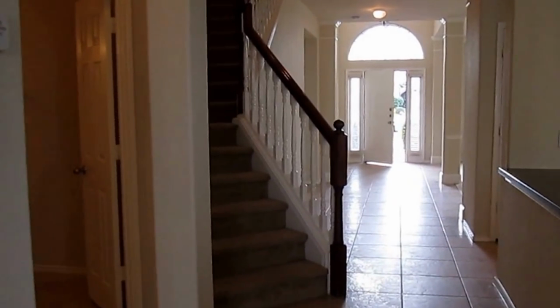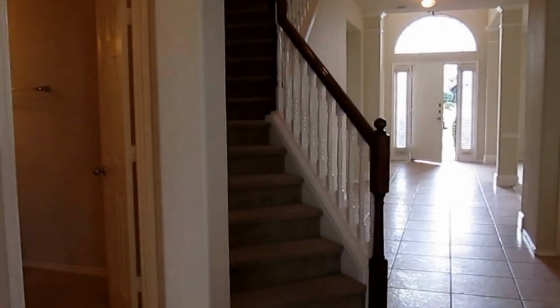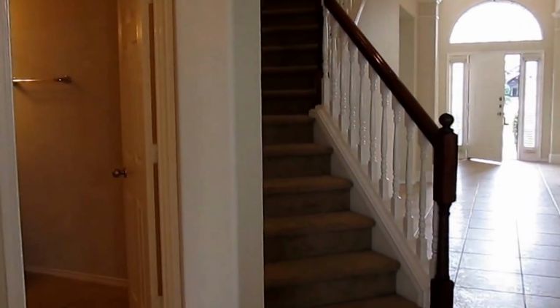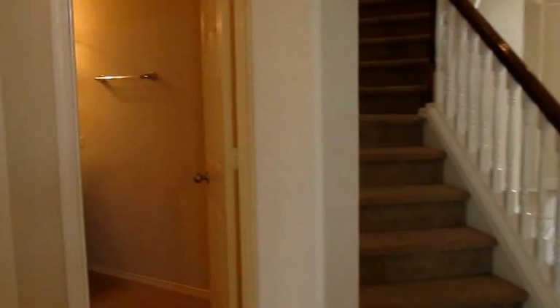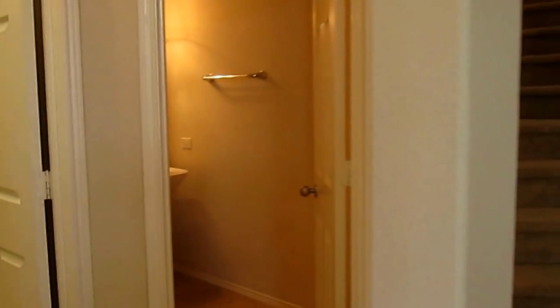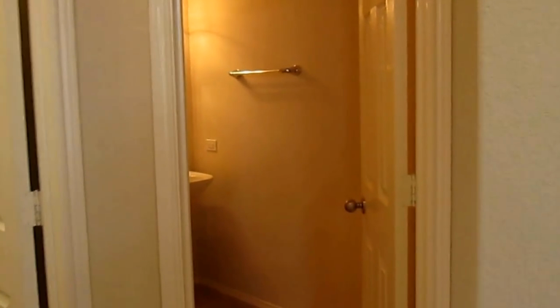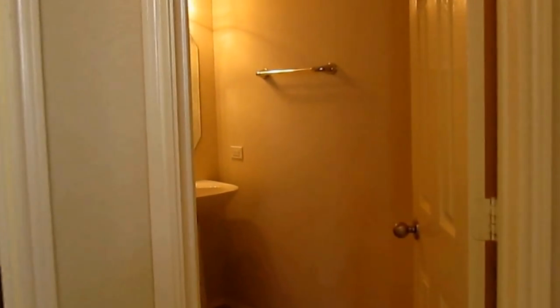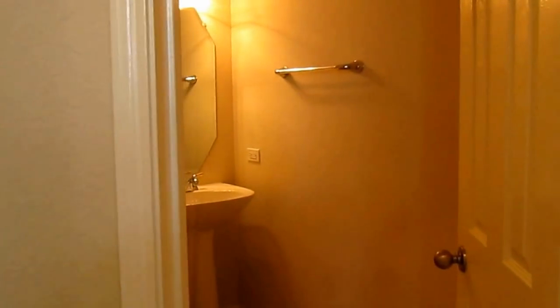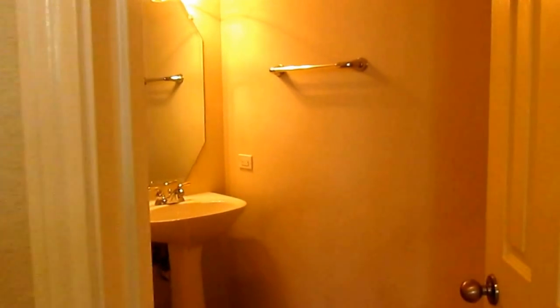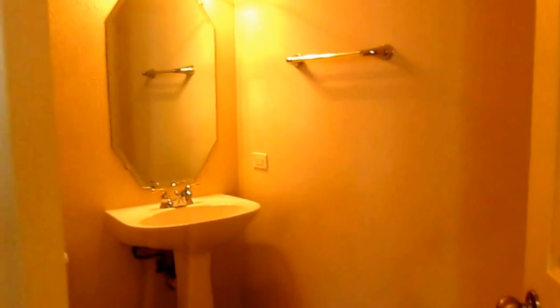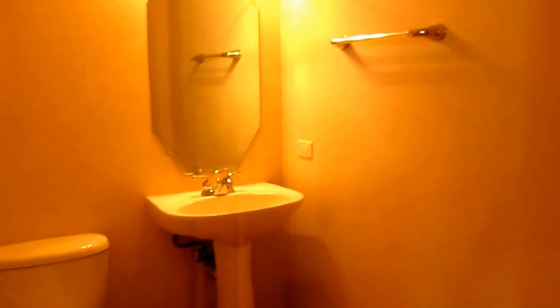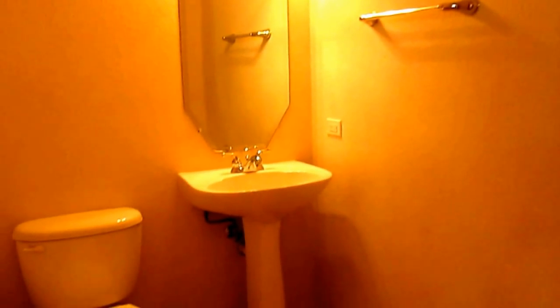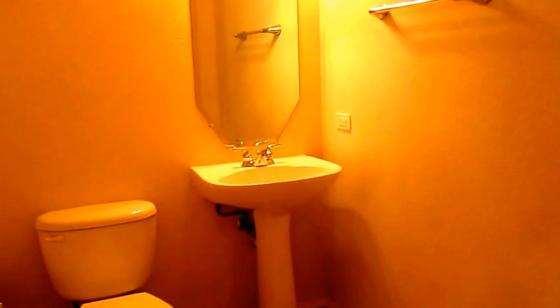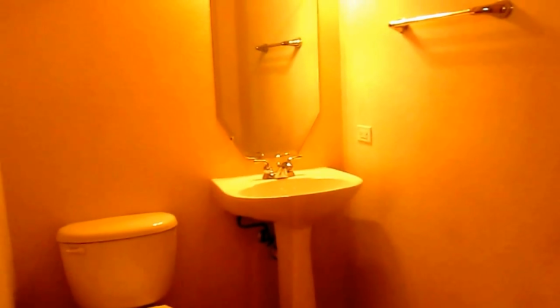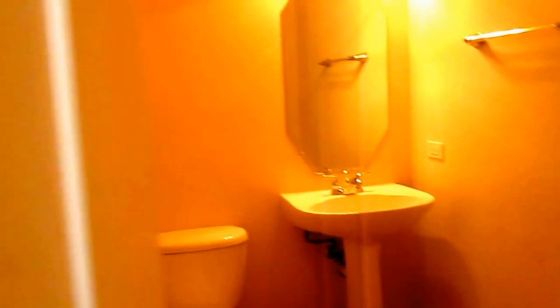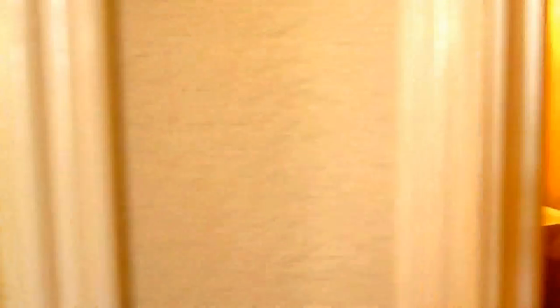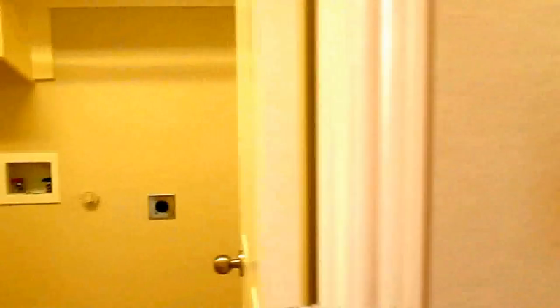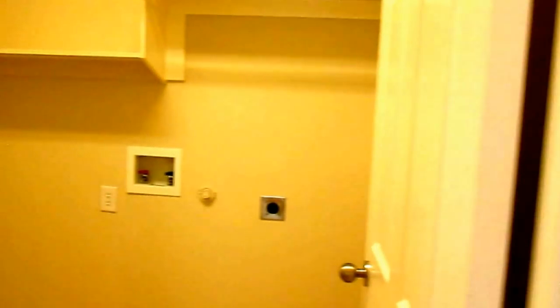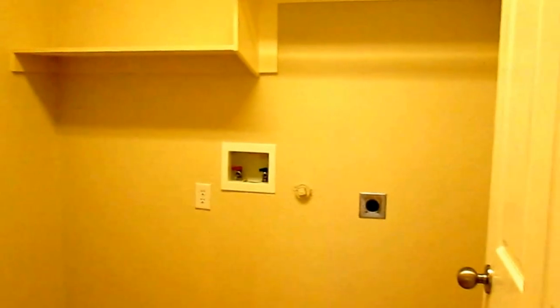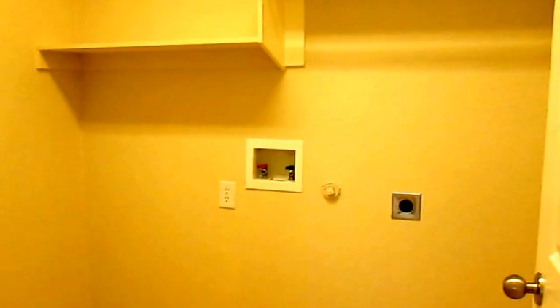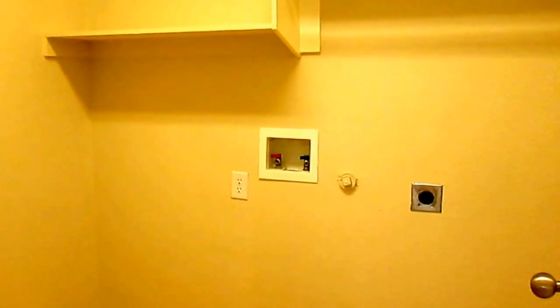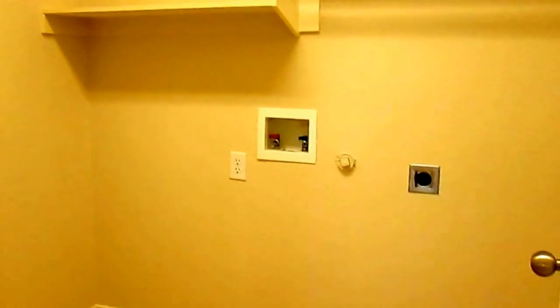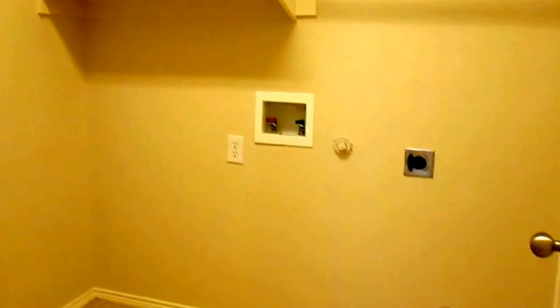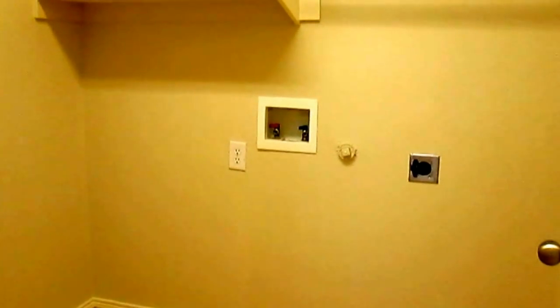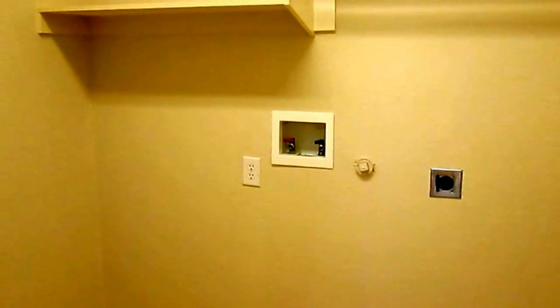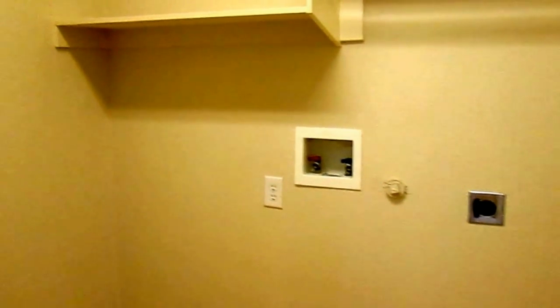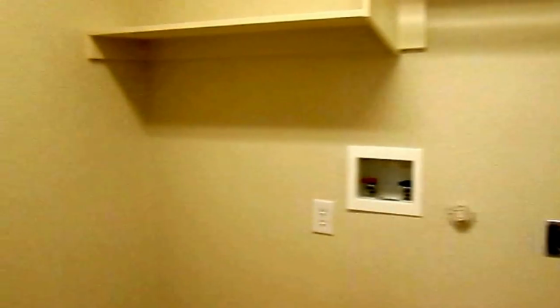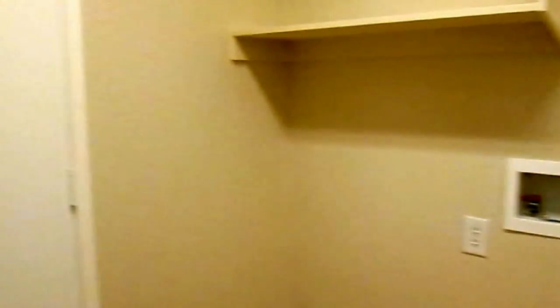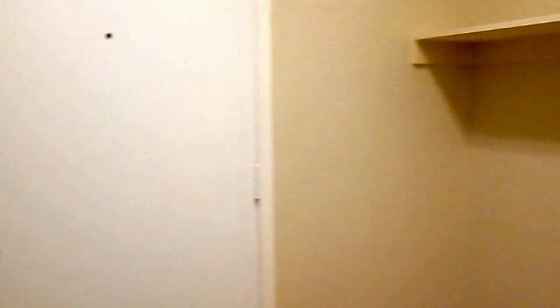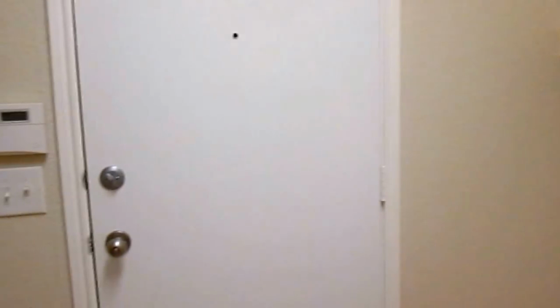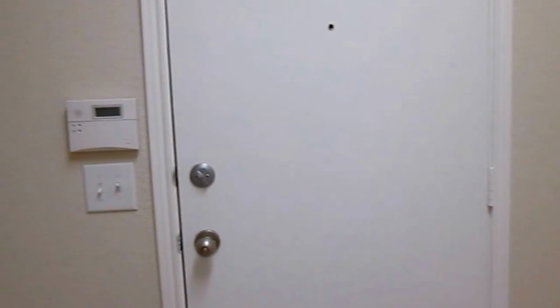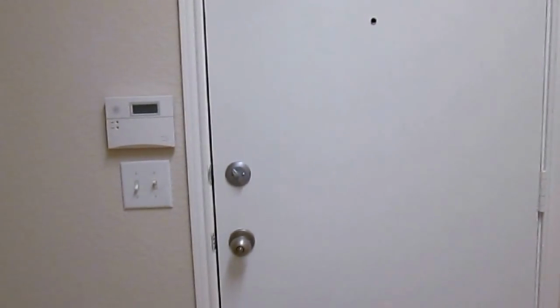Across from the kitchen we do have a small half bath downstairs for guests. Next to that would be your laundry room with full-size washer and dryer connections. And then the entrance to the garage.